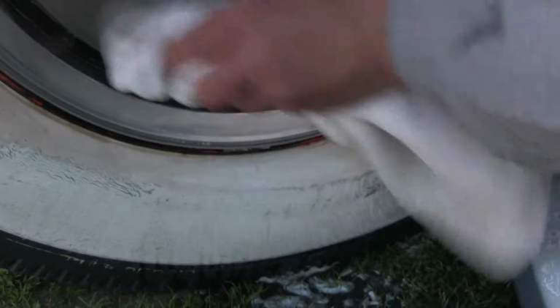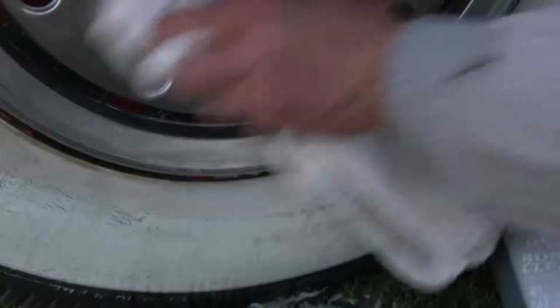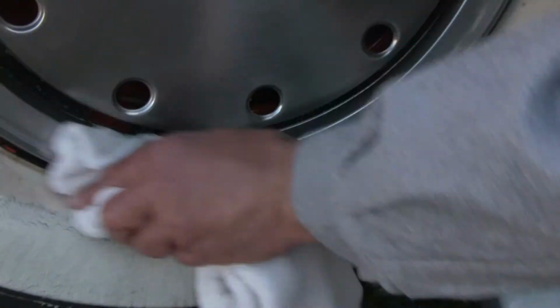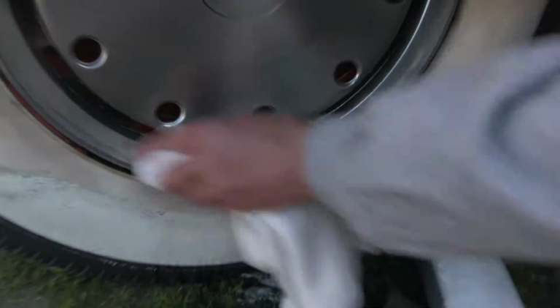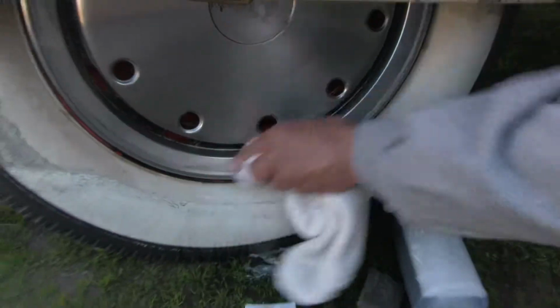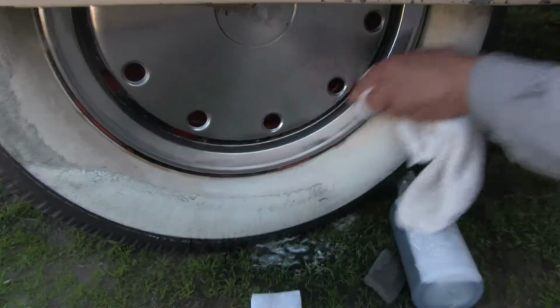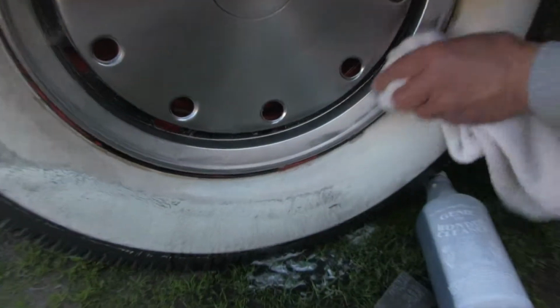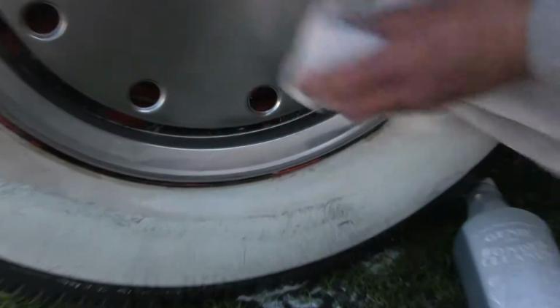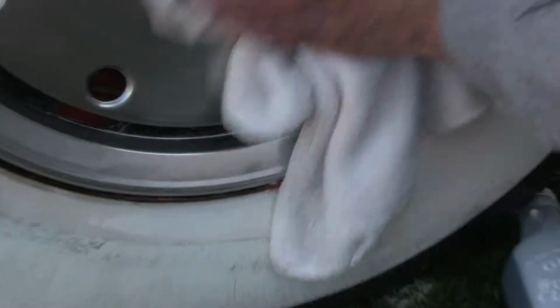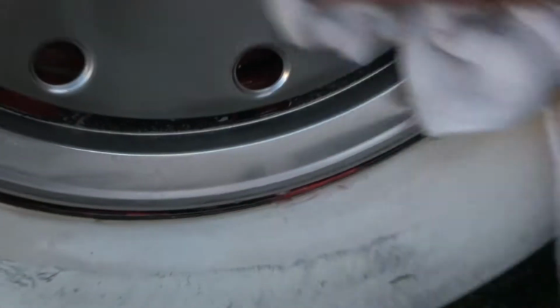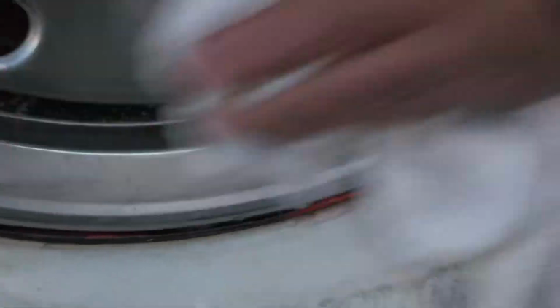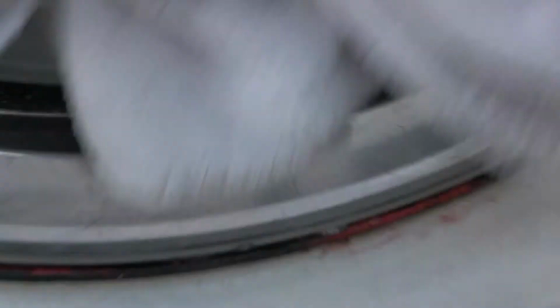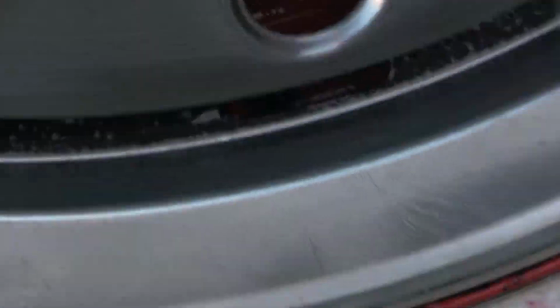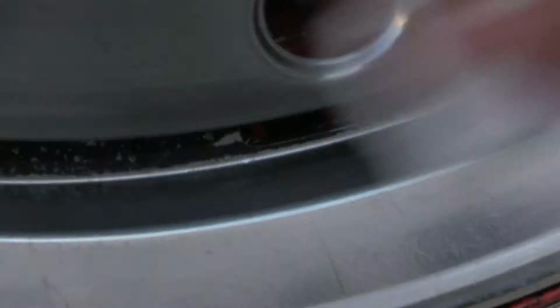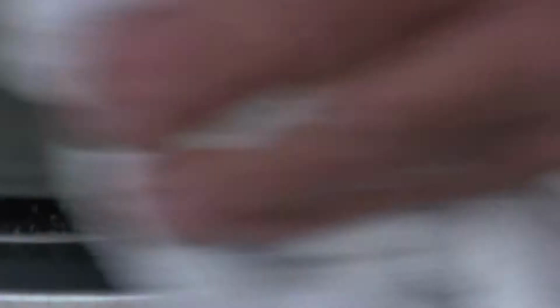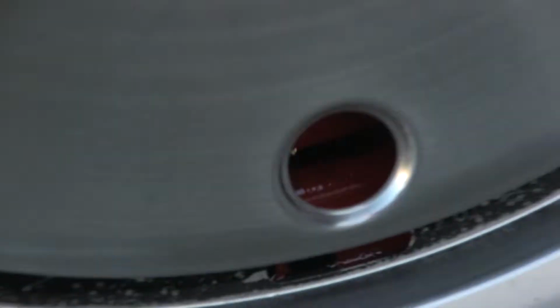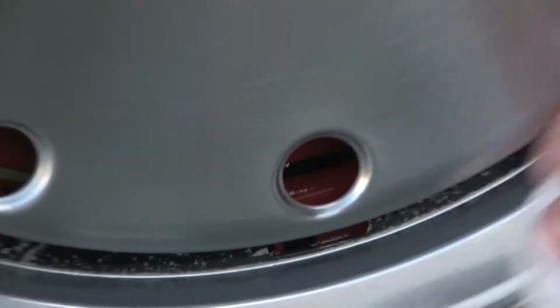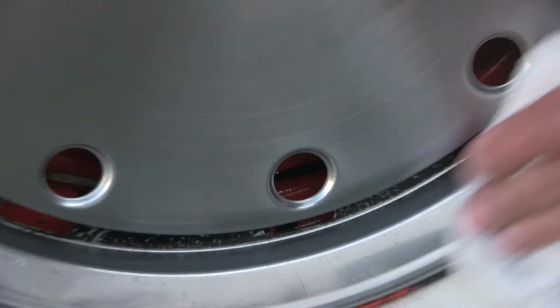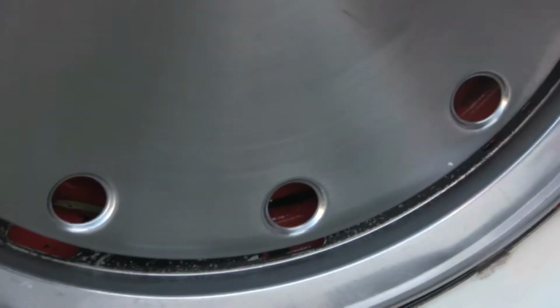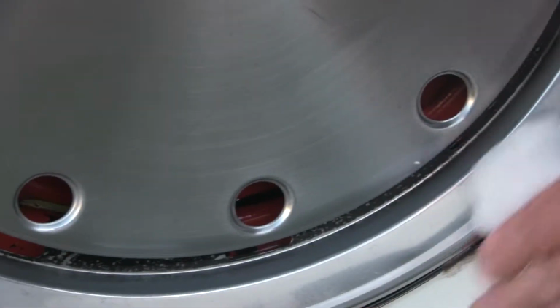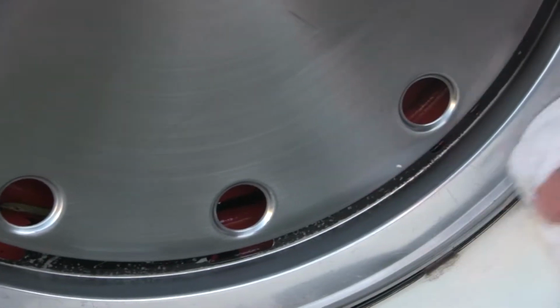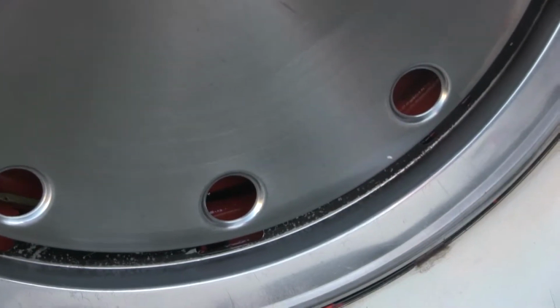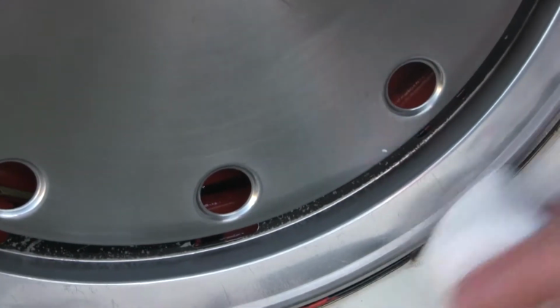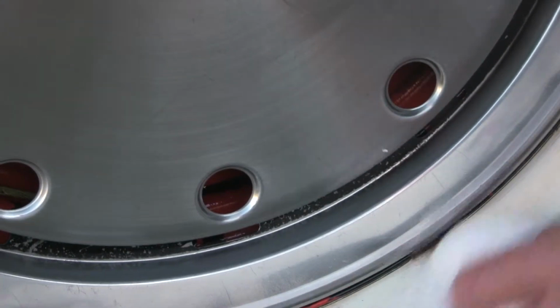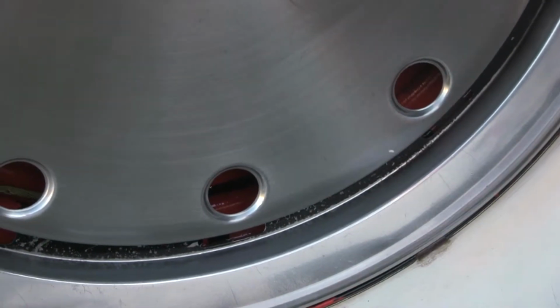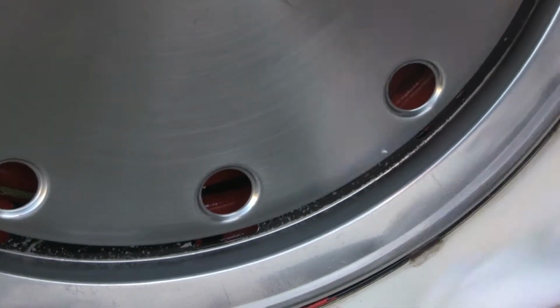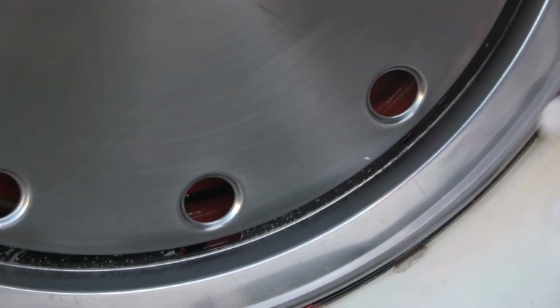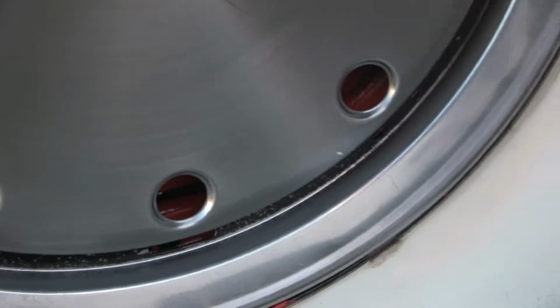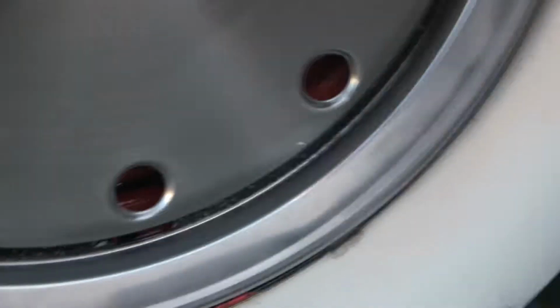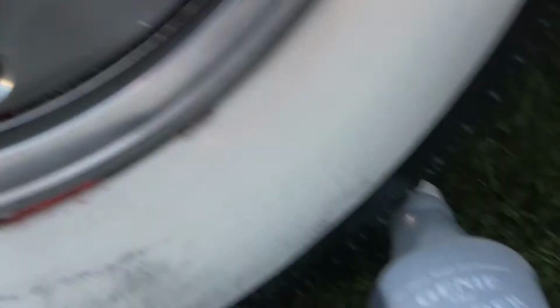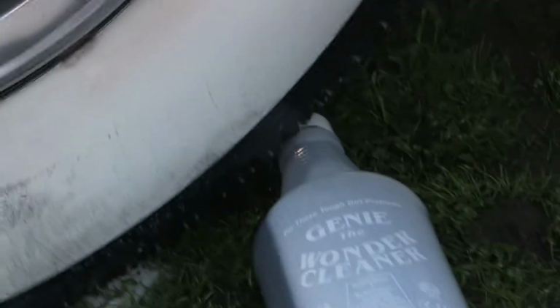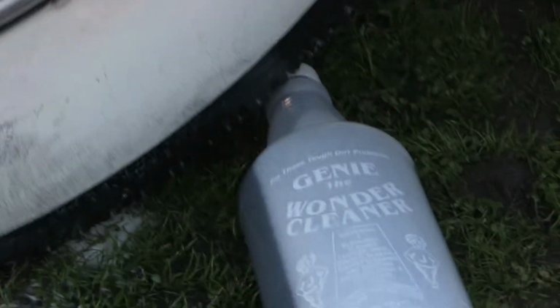Let me see if I can zoom in here to show you actually the detail of the work. Because he did a really beautiful job using the Genie 1 cleaner.